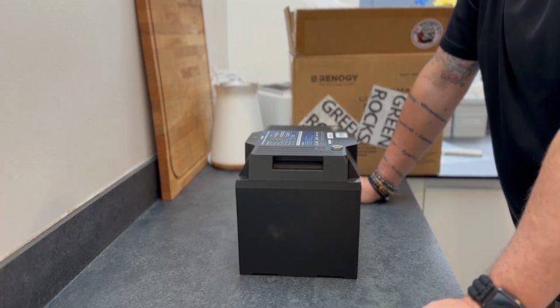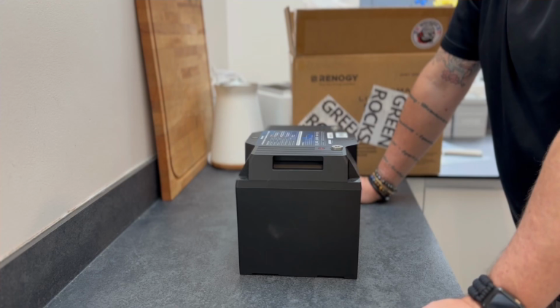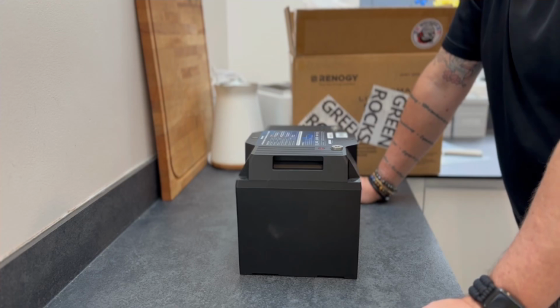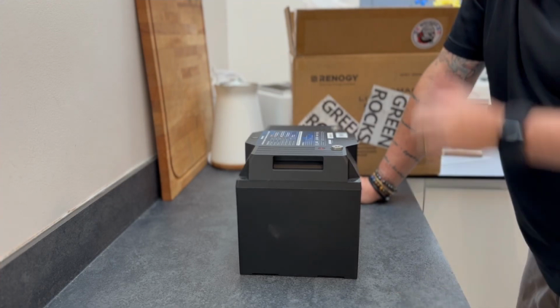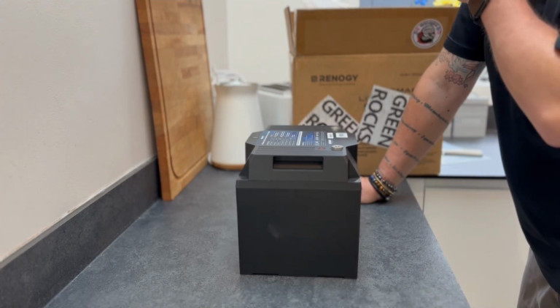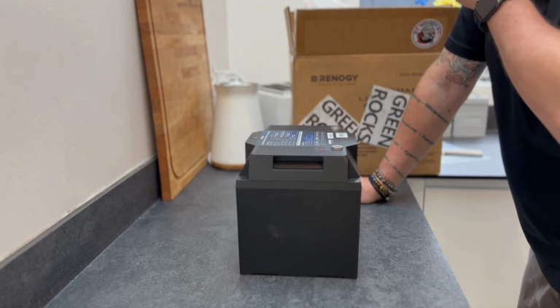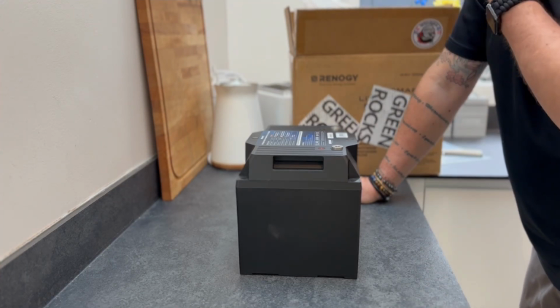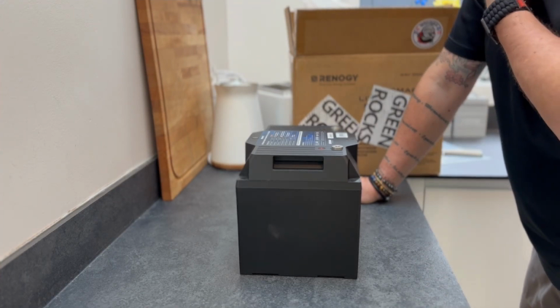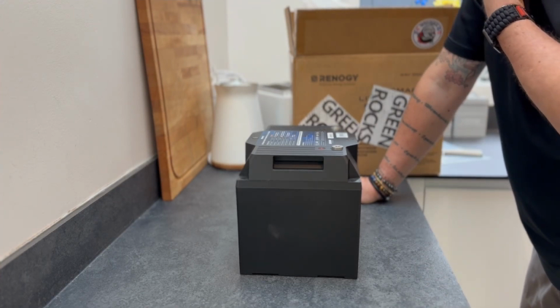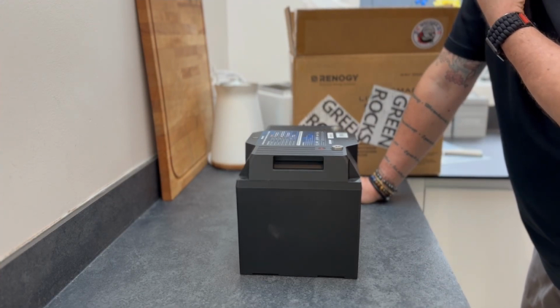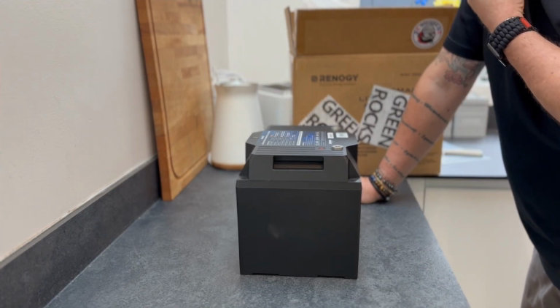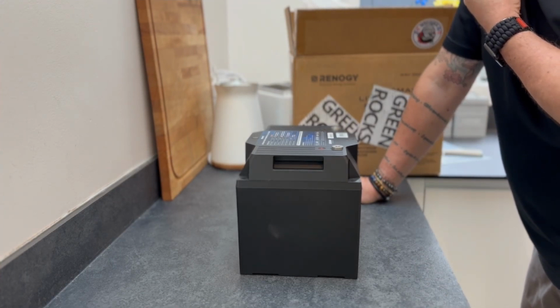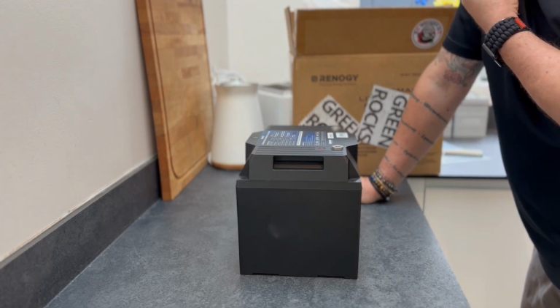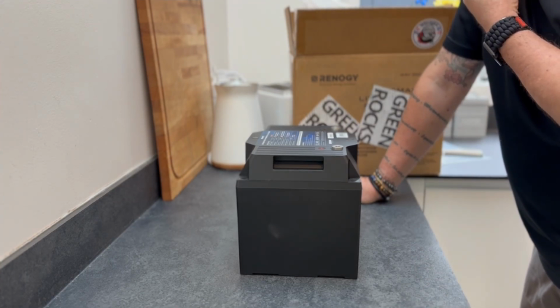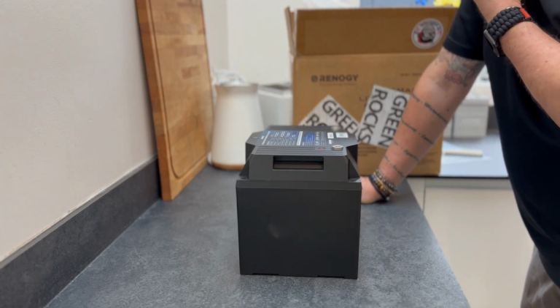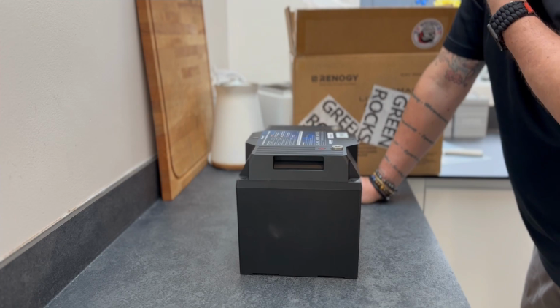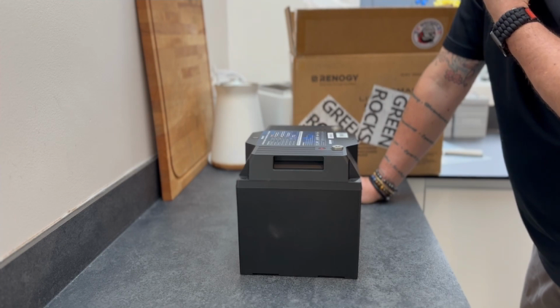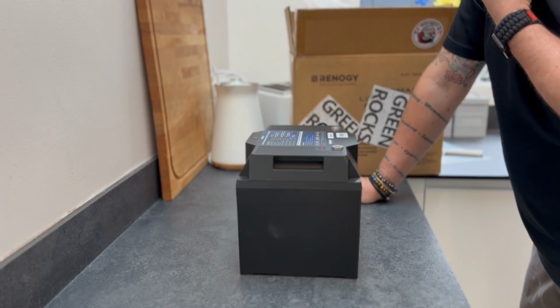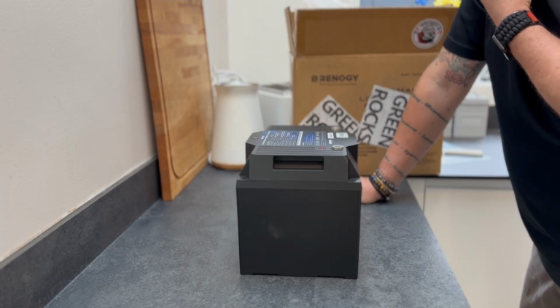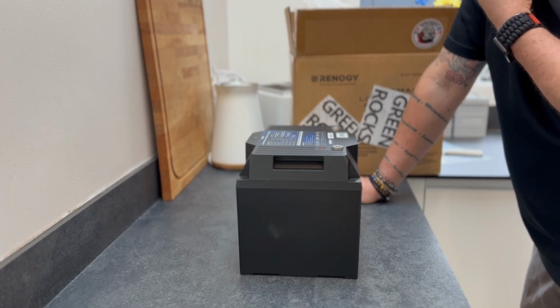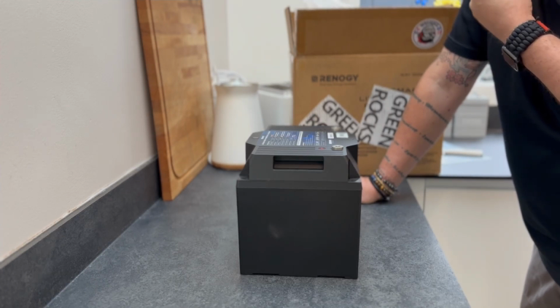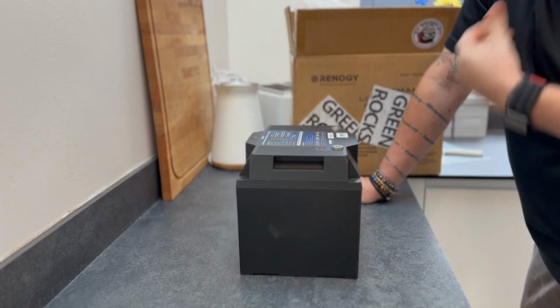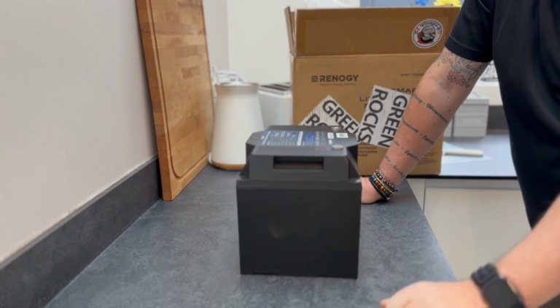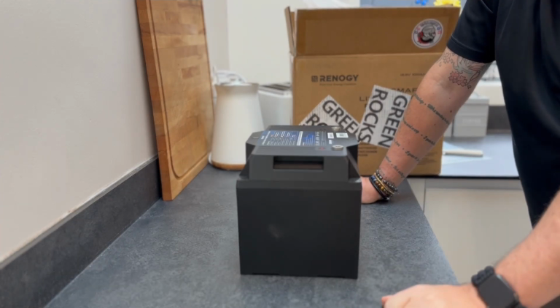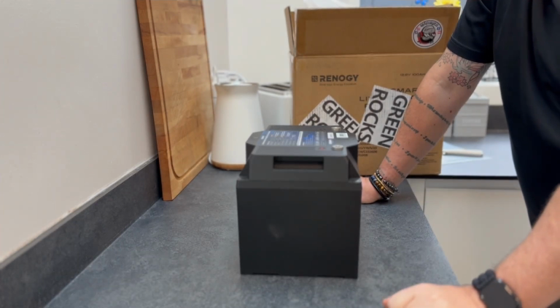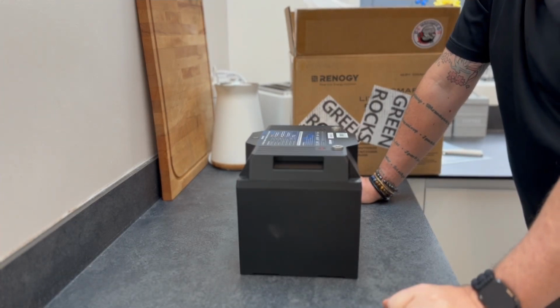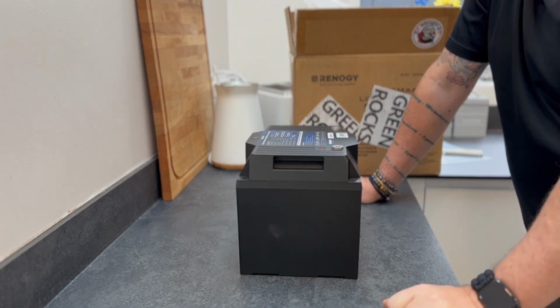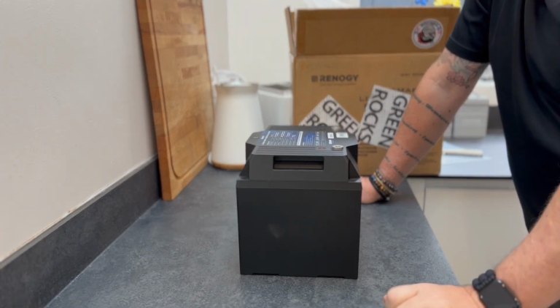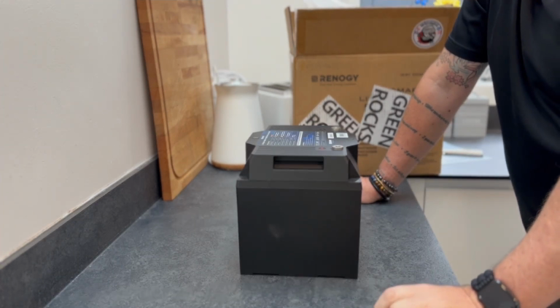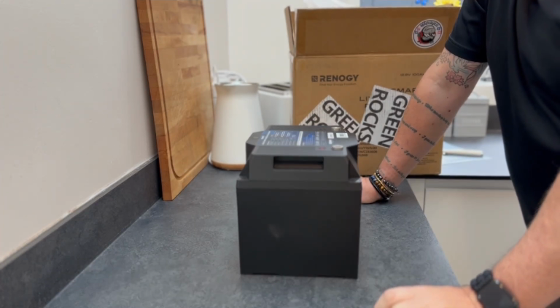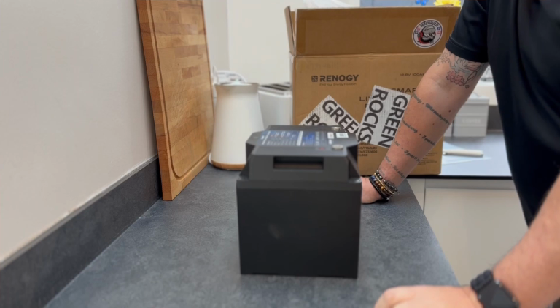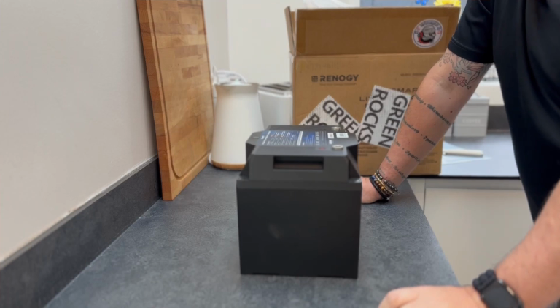Real-time monitoring through the DC Home app — we'll go through the app shortly. It has a self-heating function for colder environments, and as we're going to be using this in a van, that'll be really handy. It also has a 10-year lifespan.